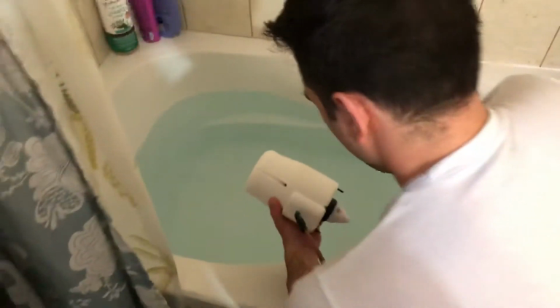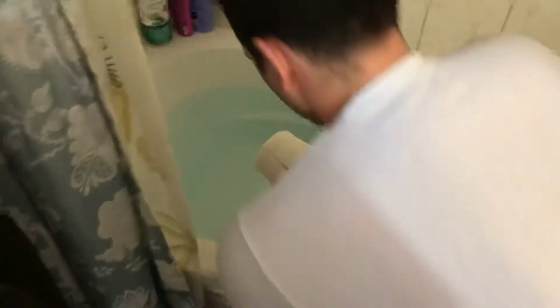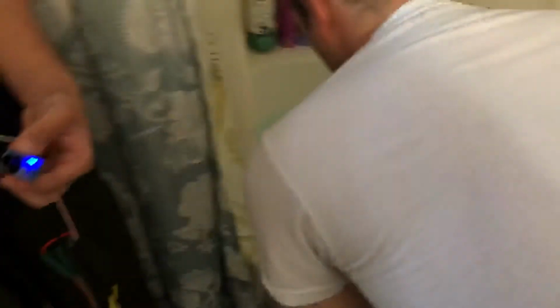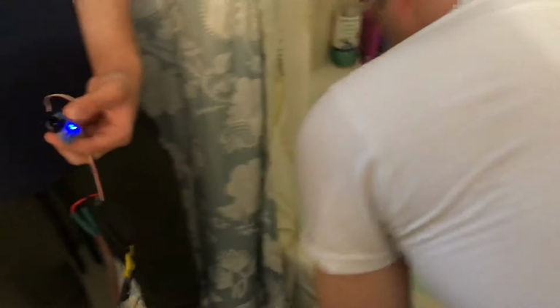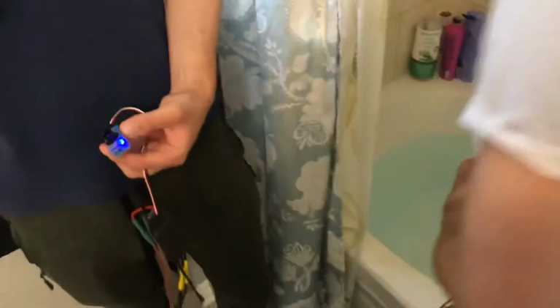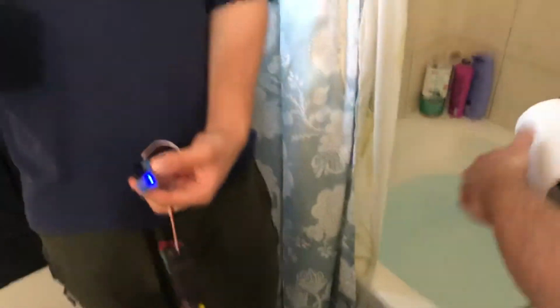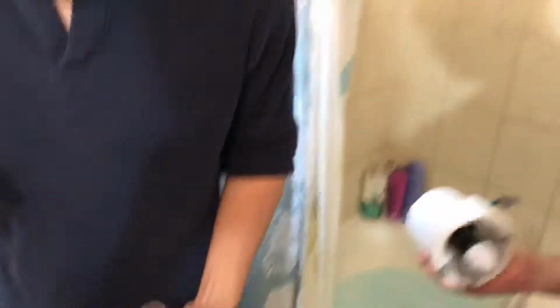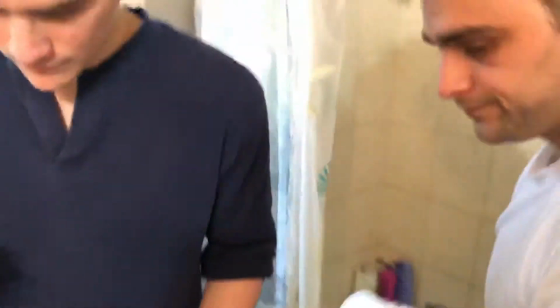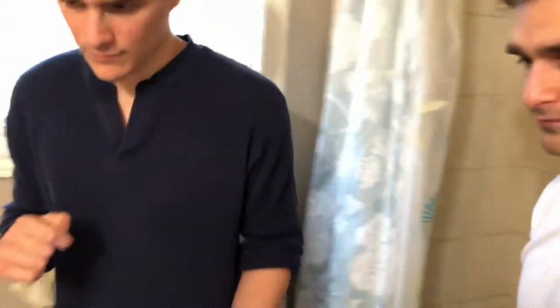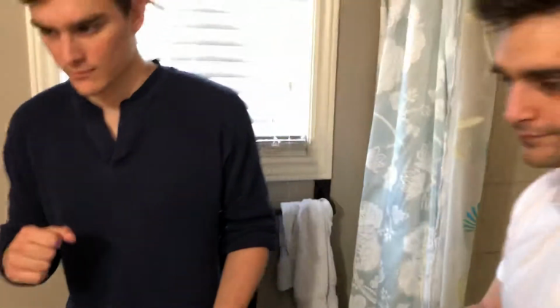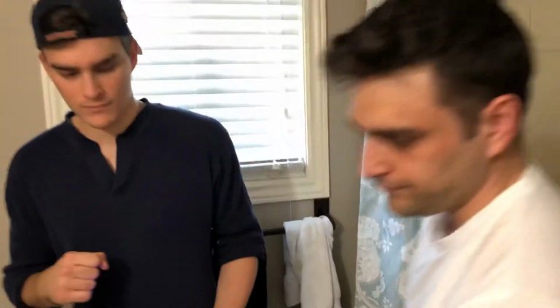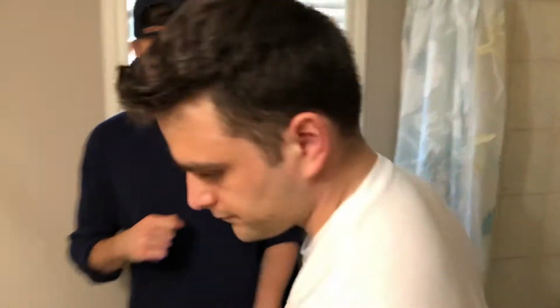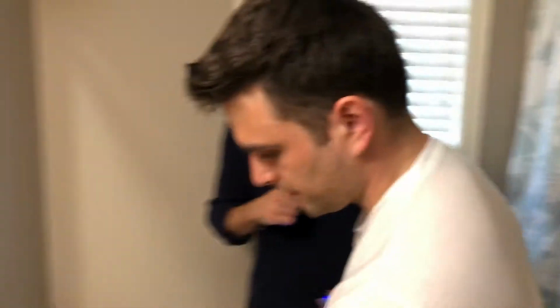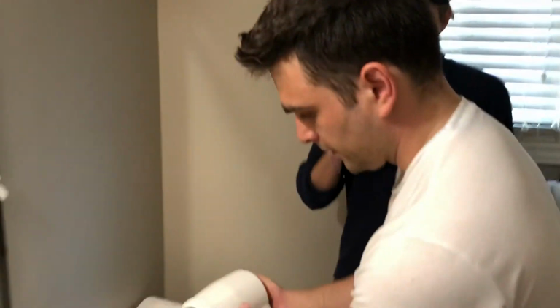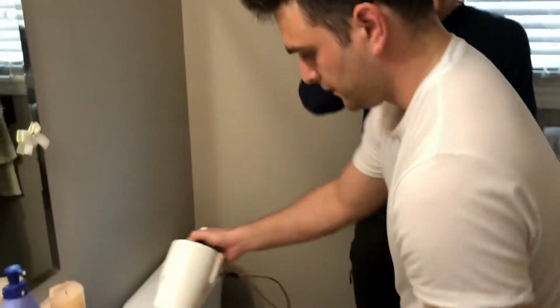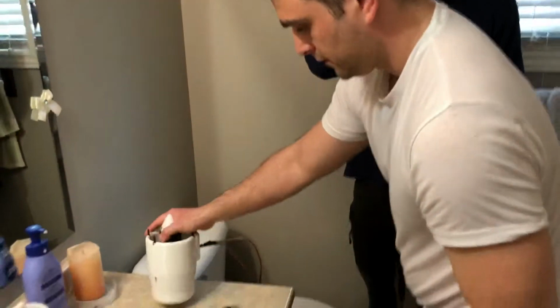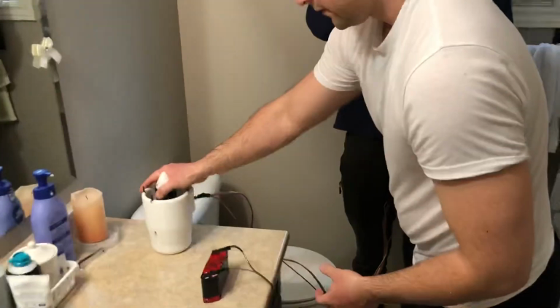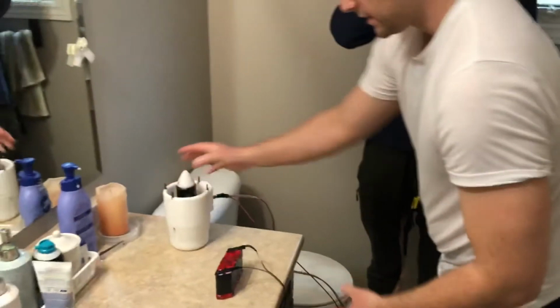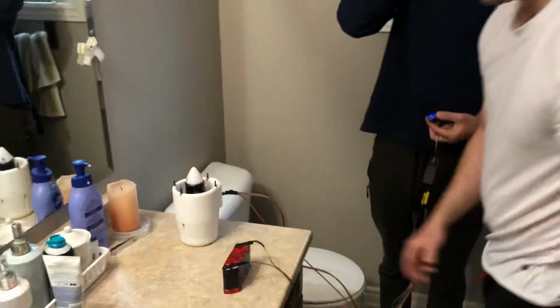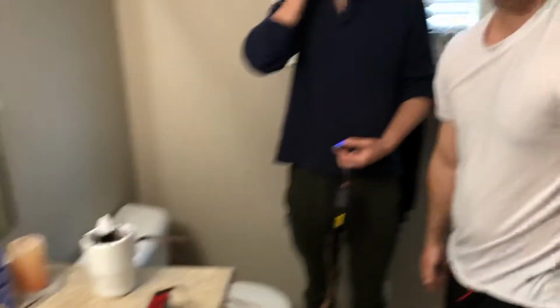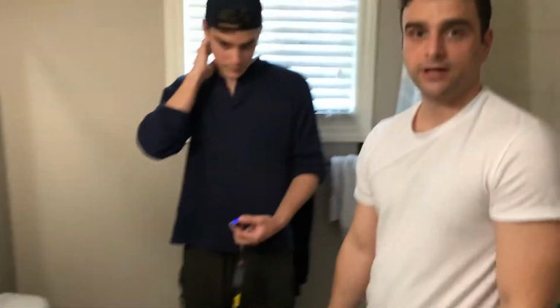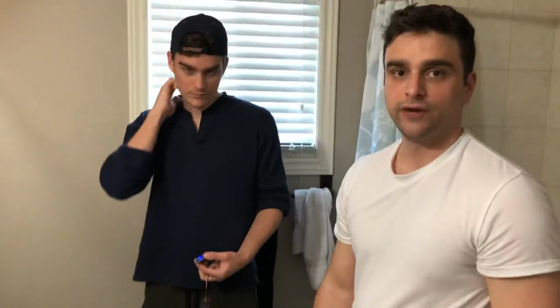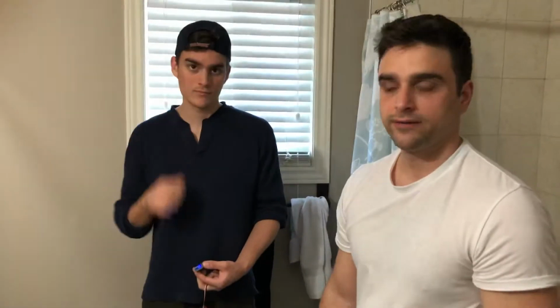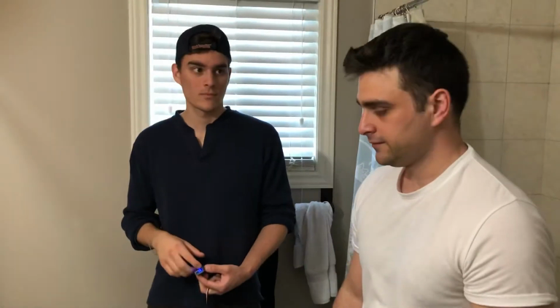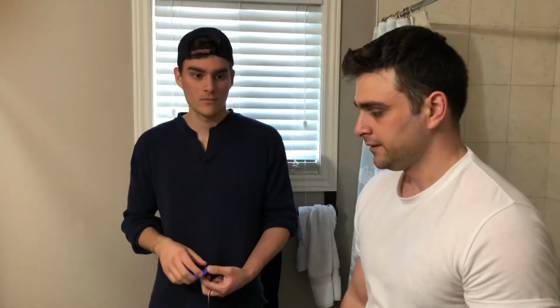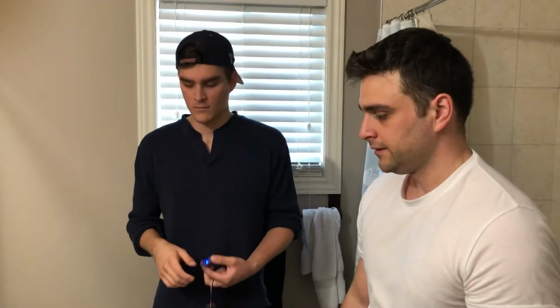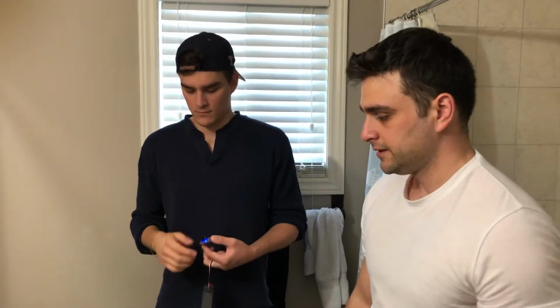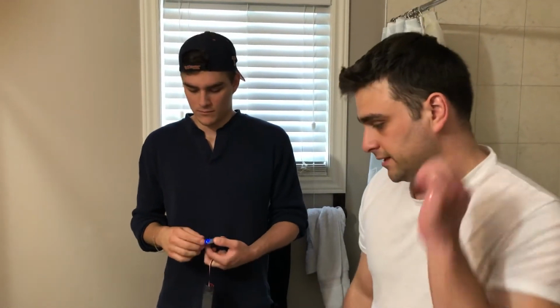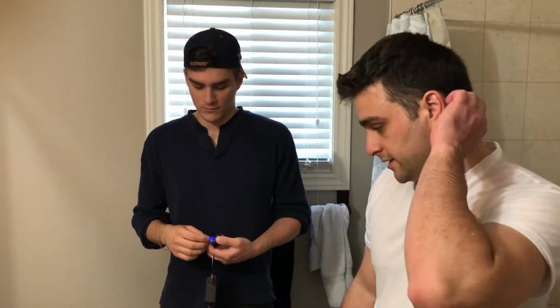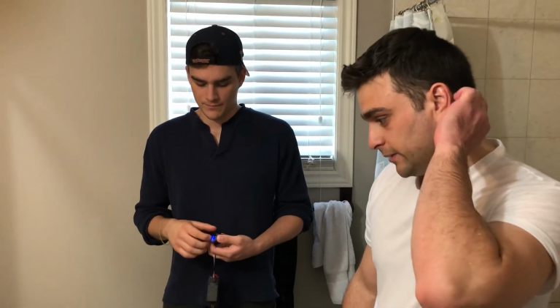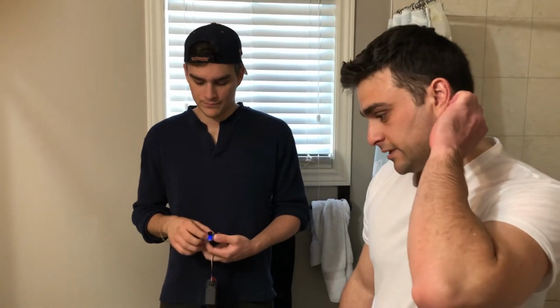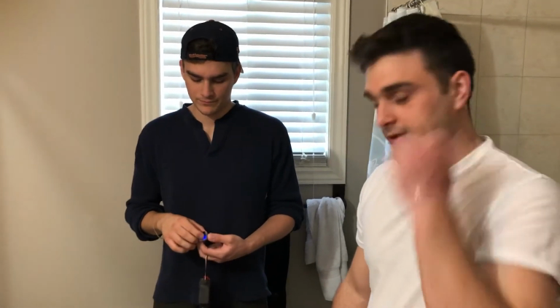It feels pretty strong. Next step: set up on a rig and see what the numbers are. Thanks.